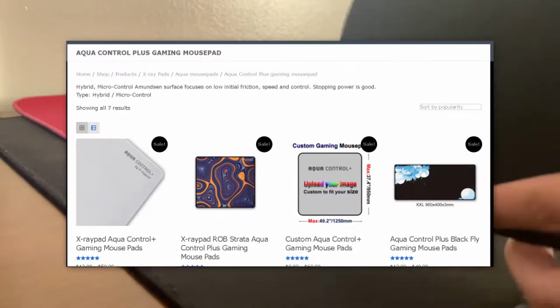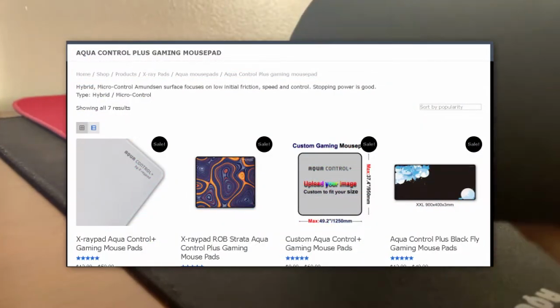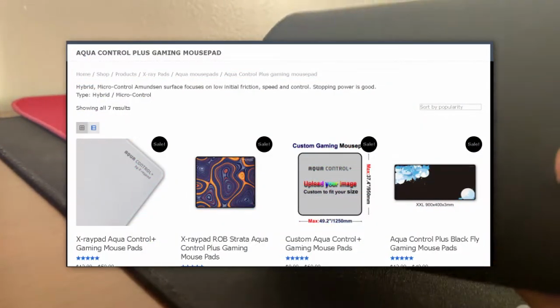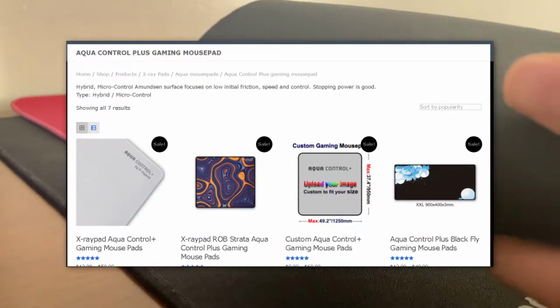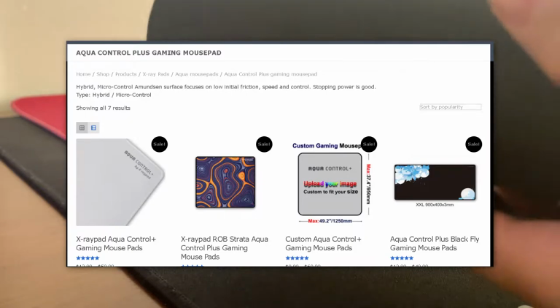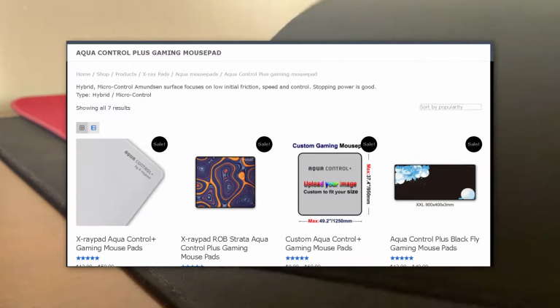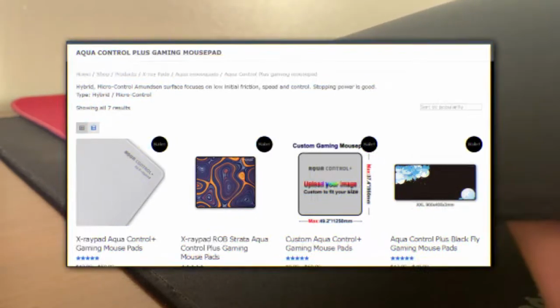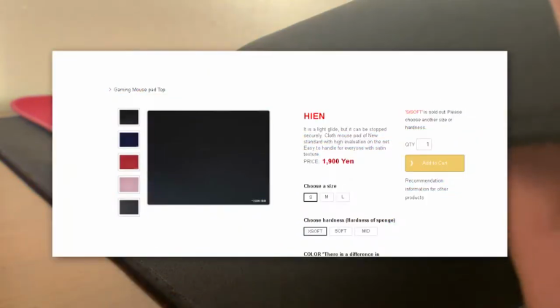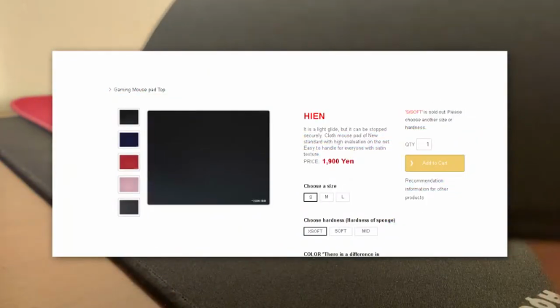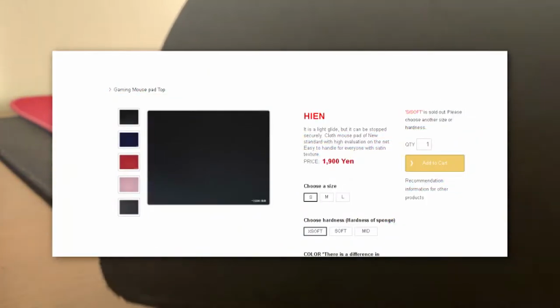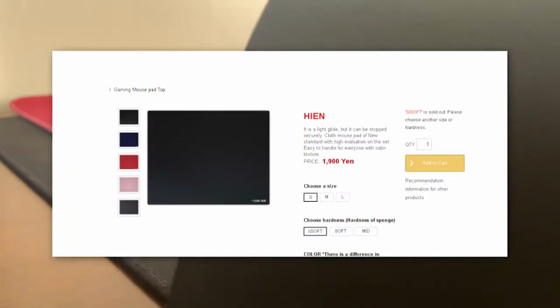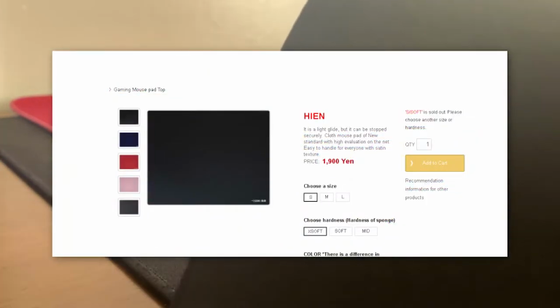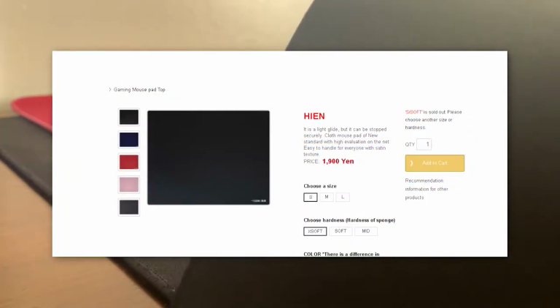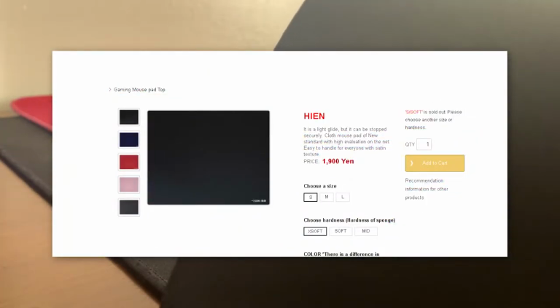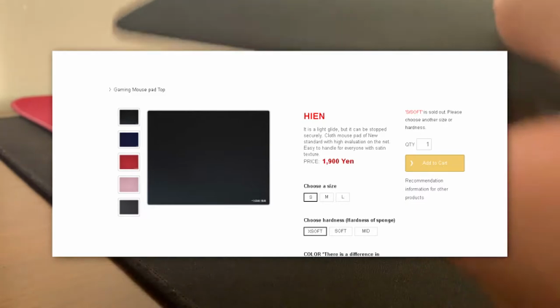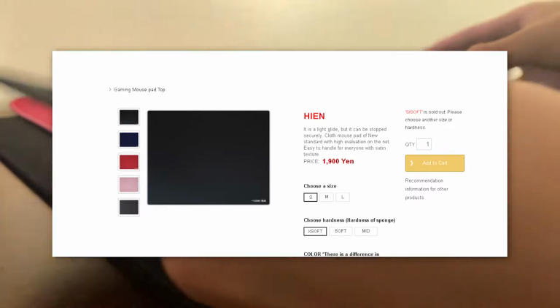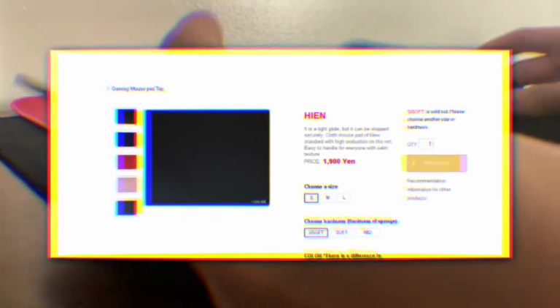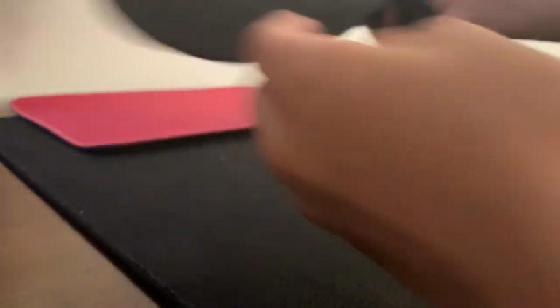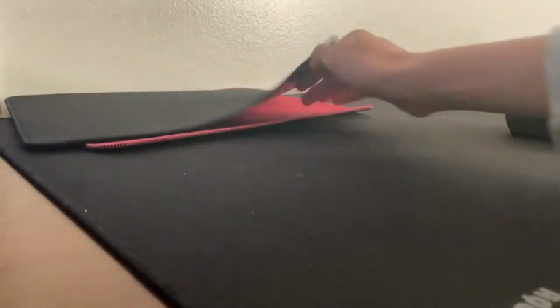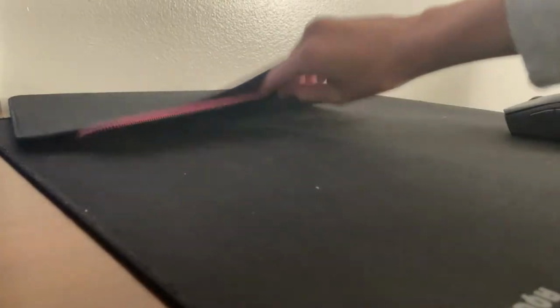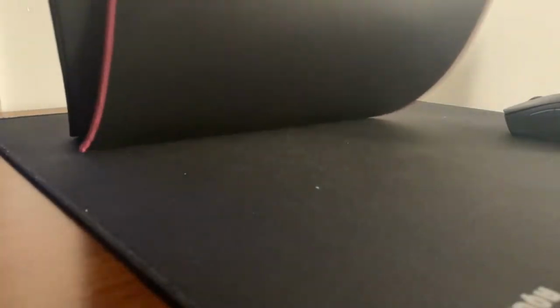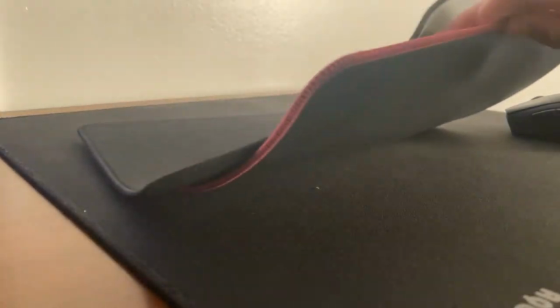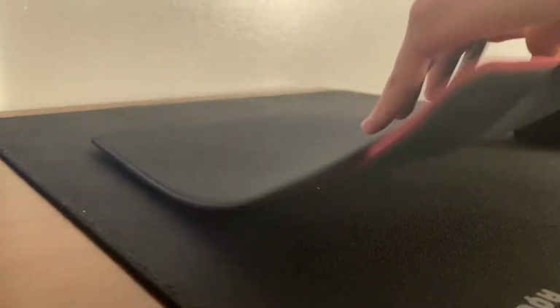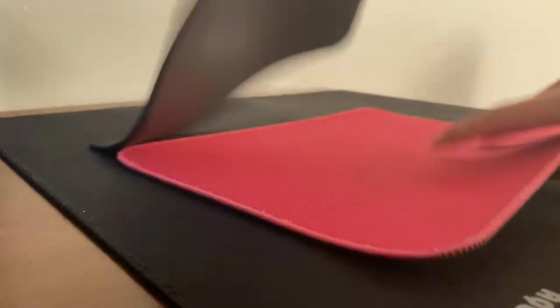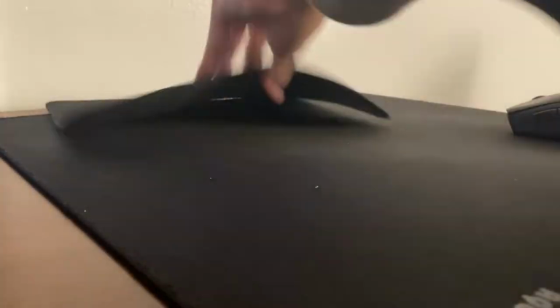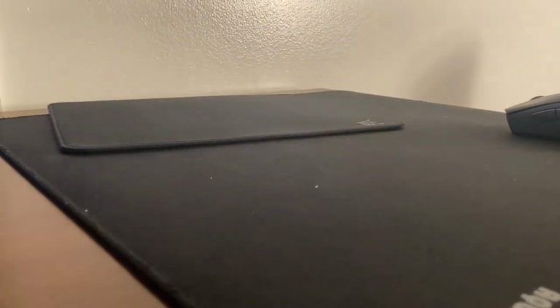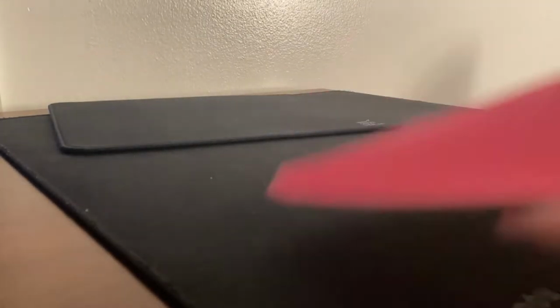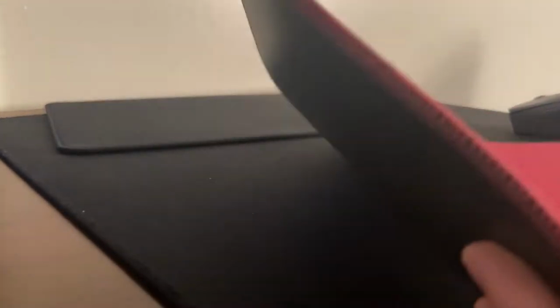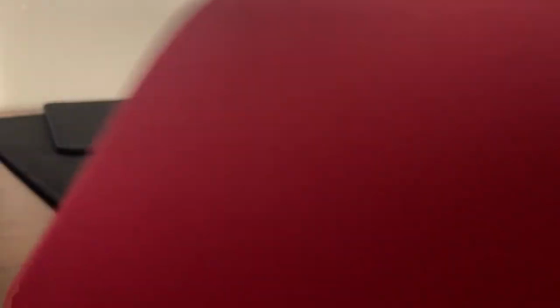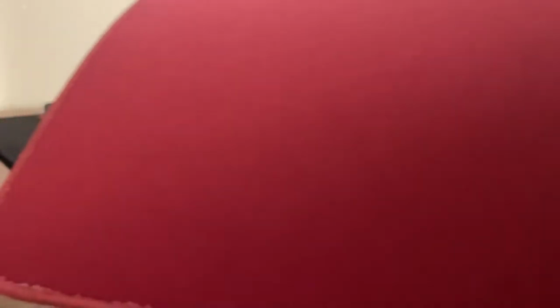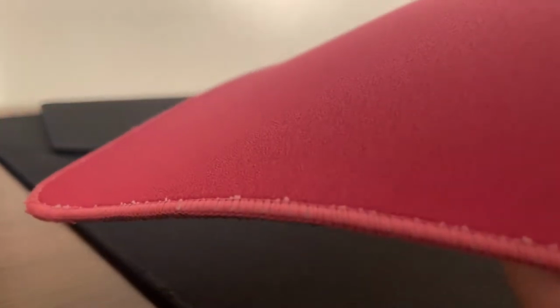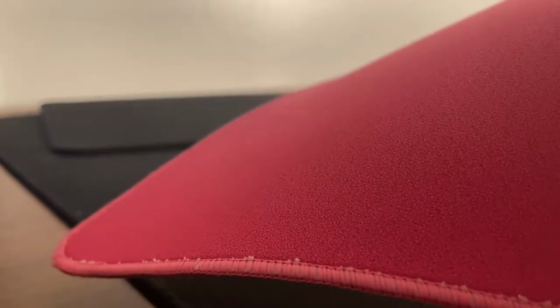I know that they're expensive, but trust me, it's worth it. I recommend ordering from X-Ray Pad and the Artisan website, because it's the cheapest there and the most reliable. As you can see, the Aqua Control Plus is way bigger than both the Hiyan and Atsu combined, and that's just because I have them in medium.